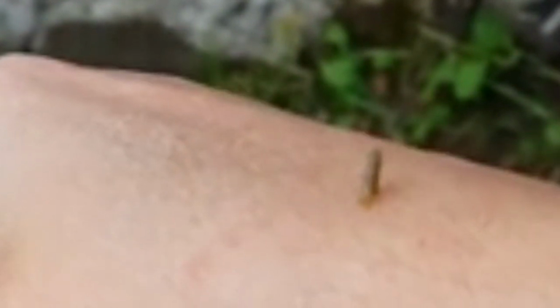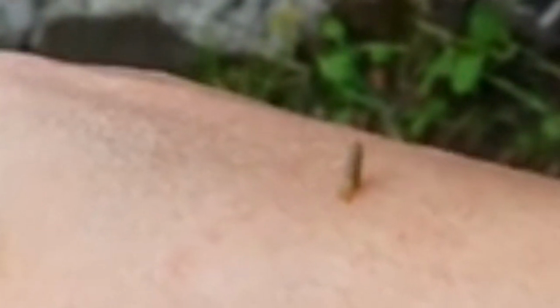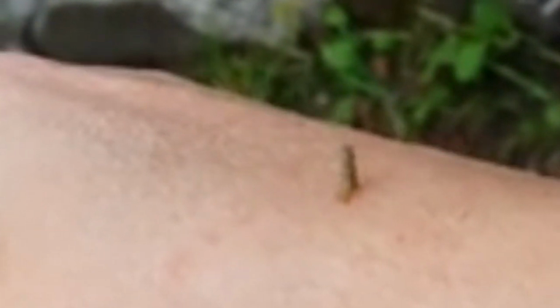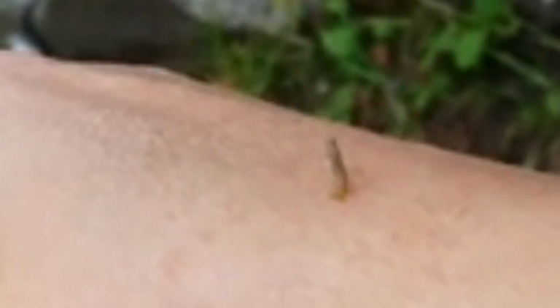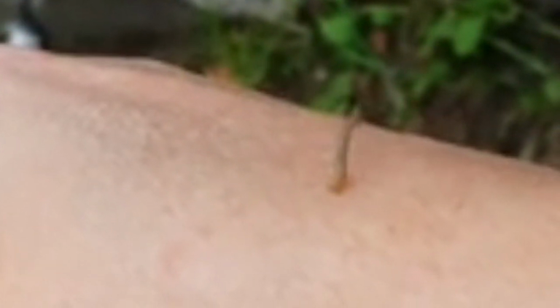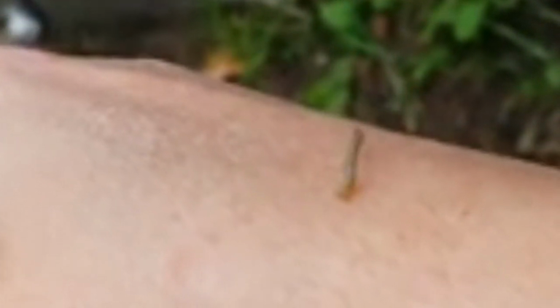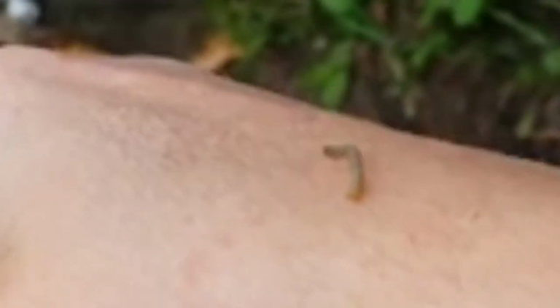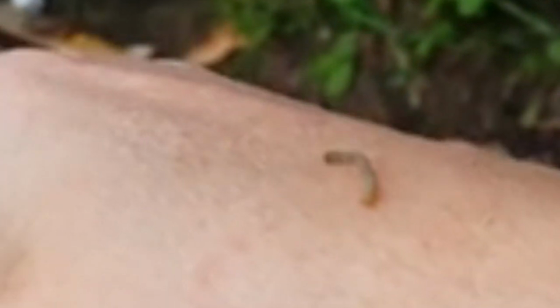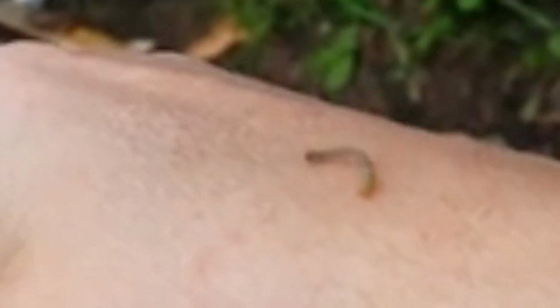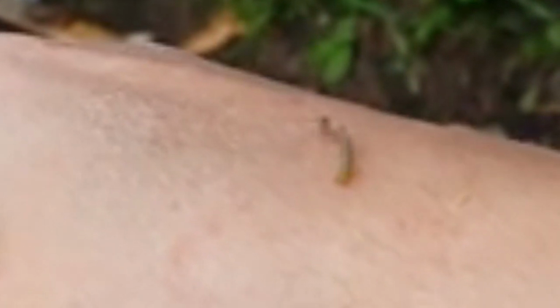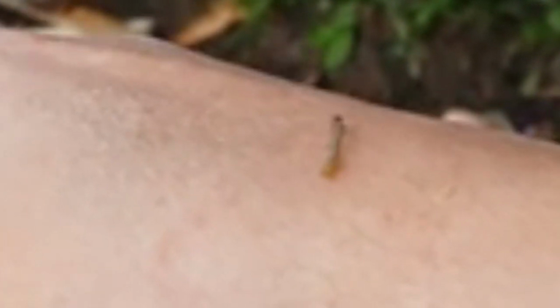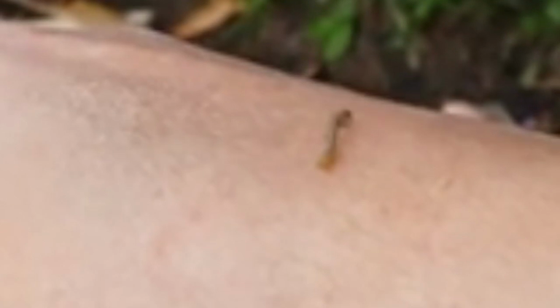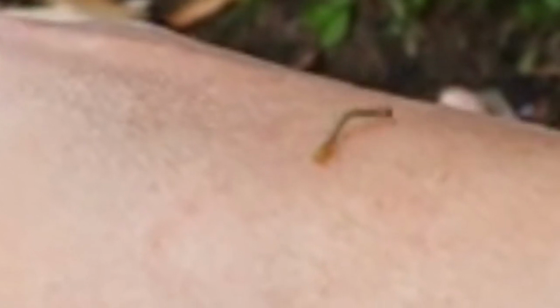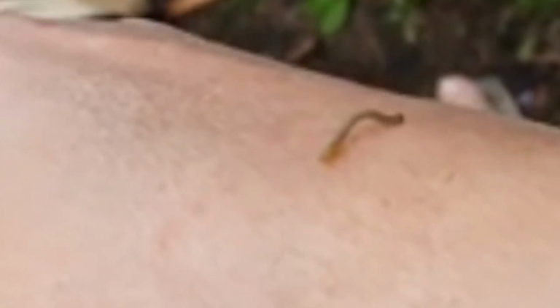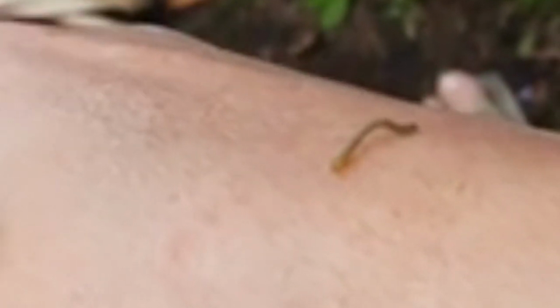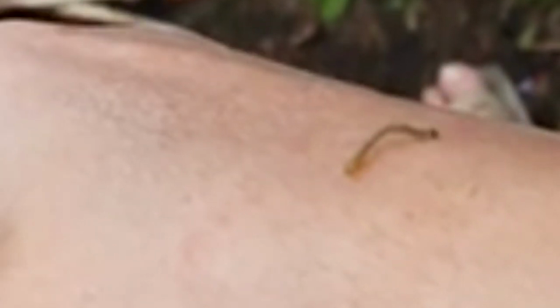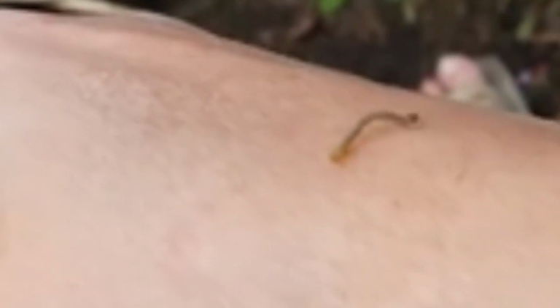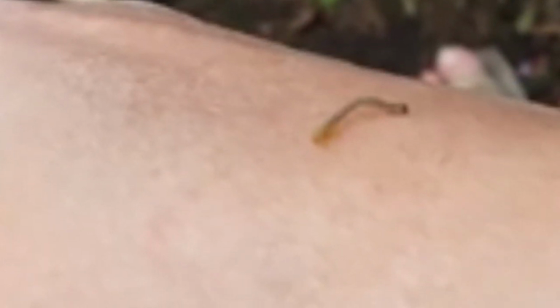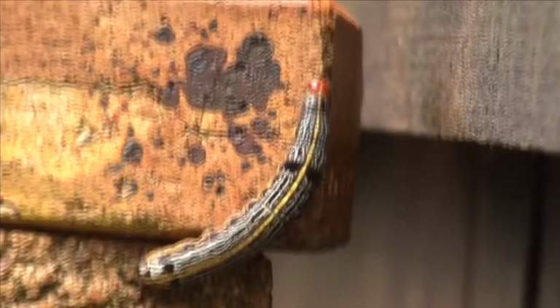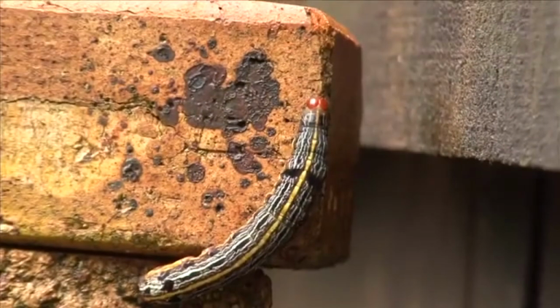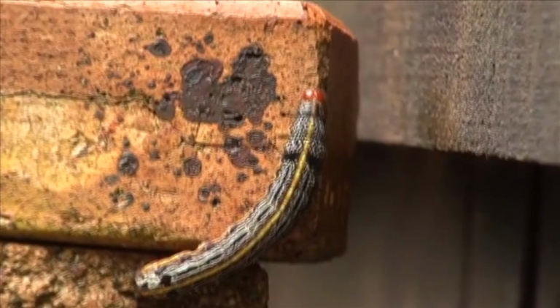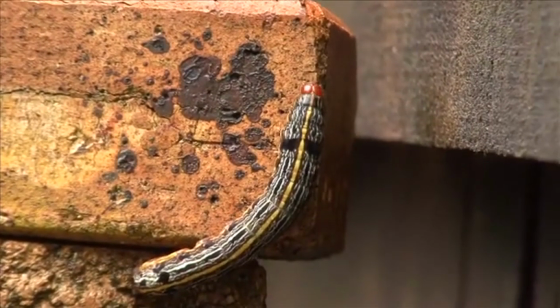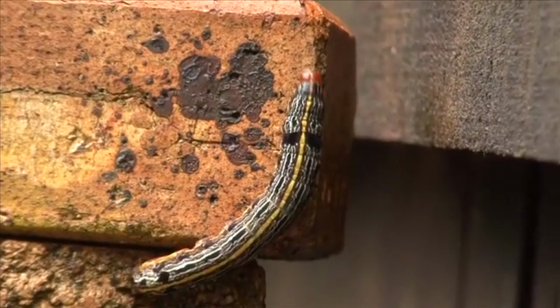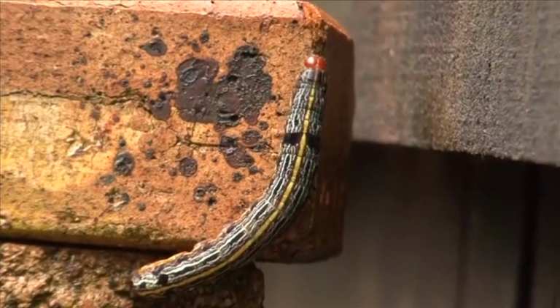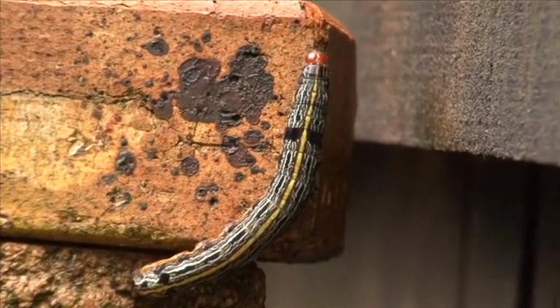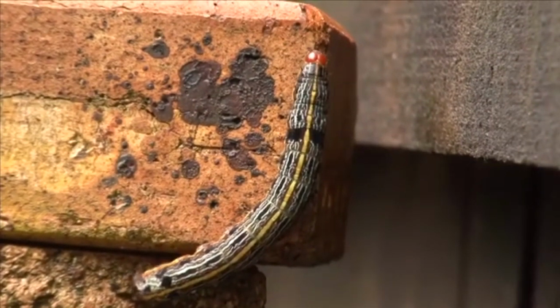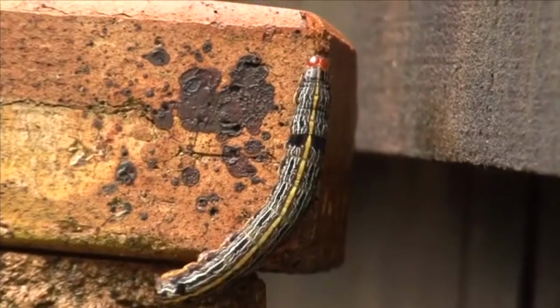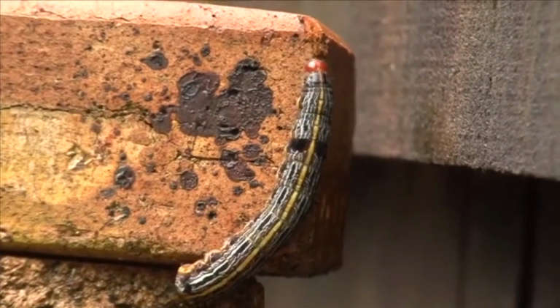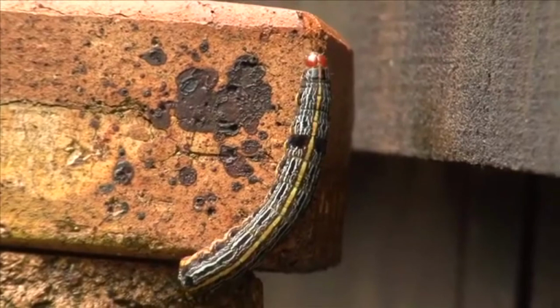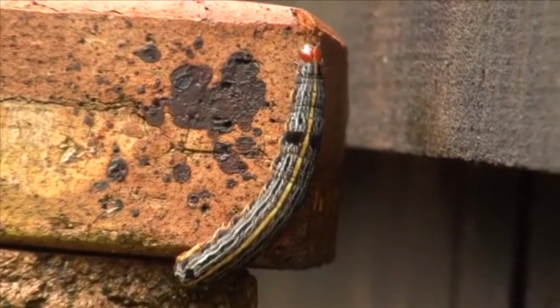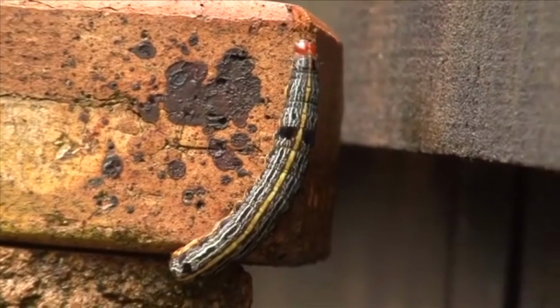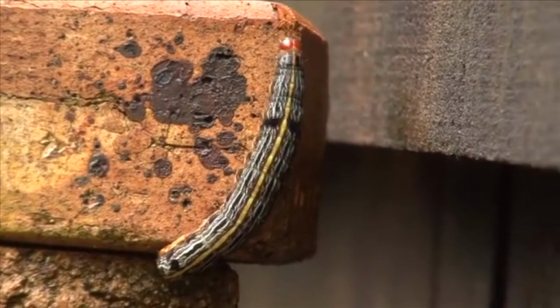An inchworm typically has fewer feet in the middle section of its body when compared to a looper. And the lack of feet is the reason both these arthropods move about the way they do.